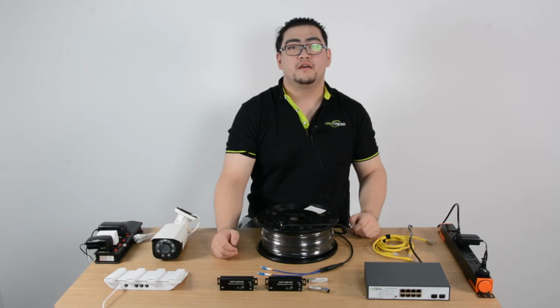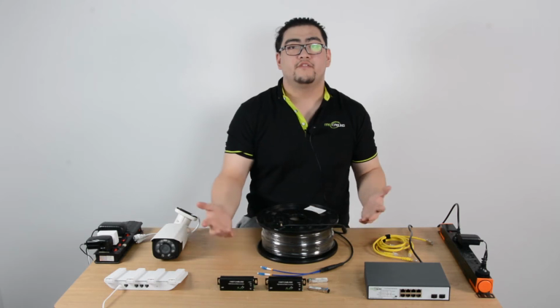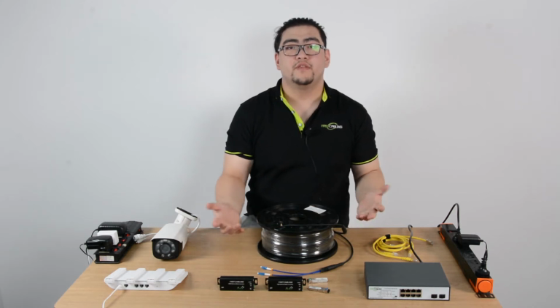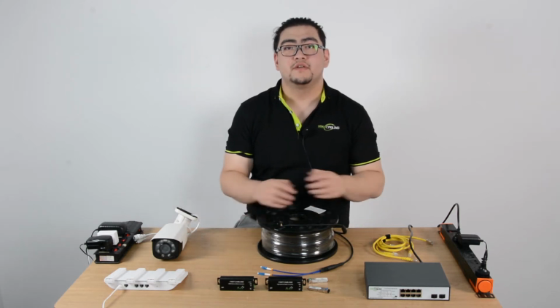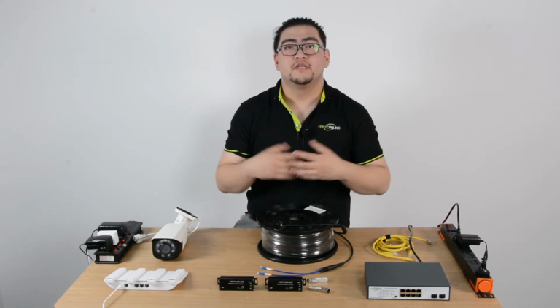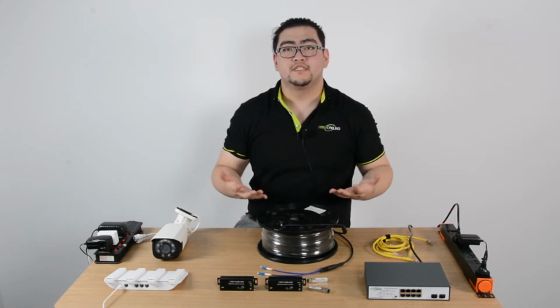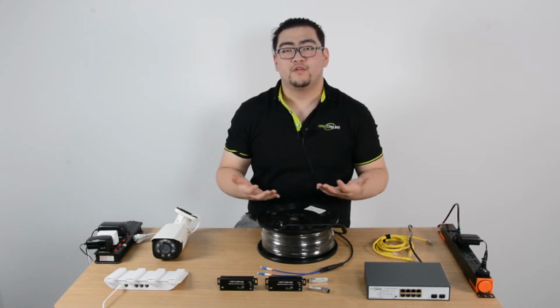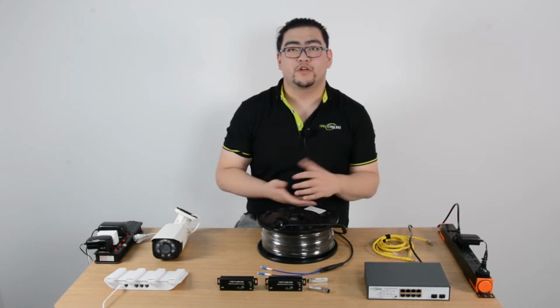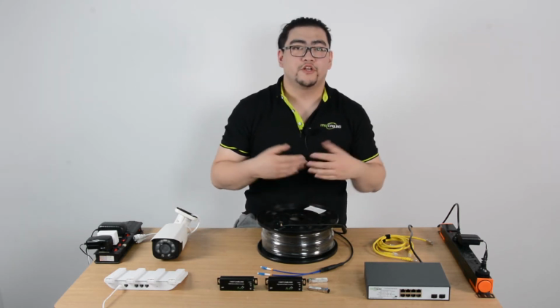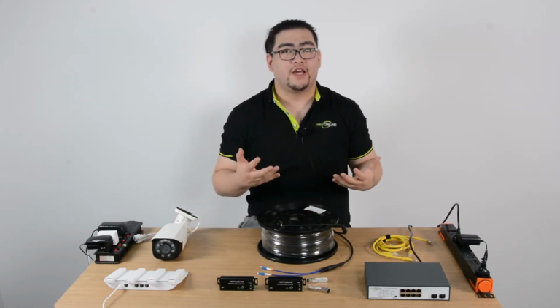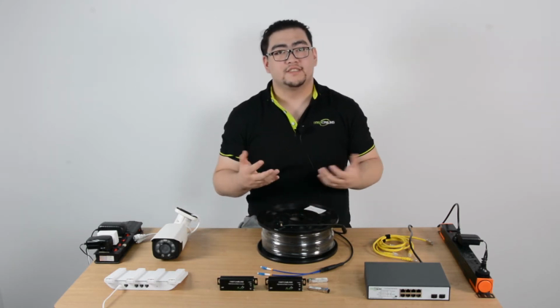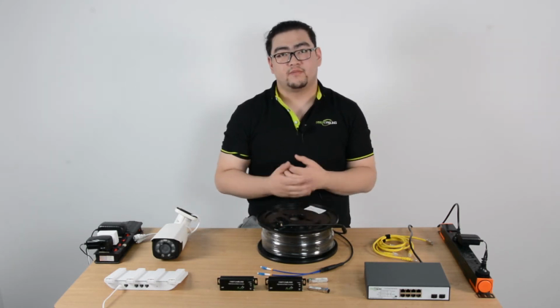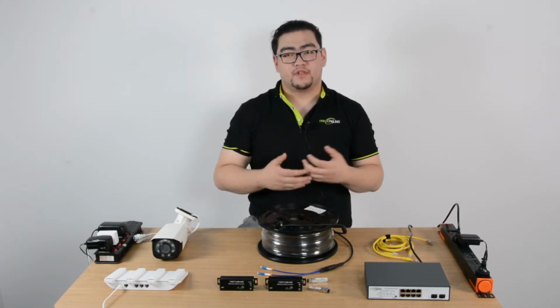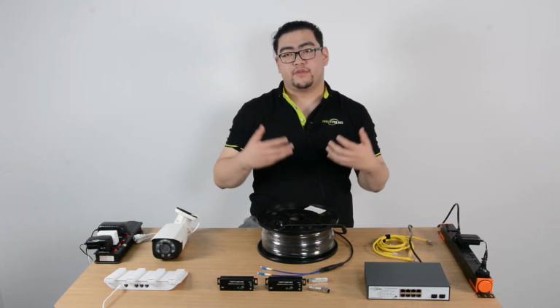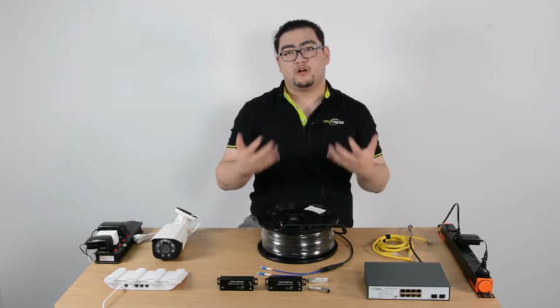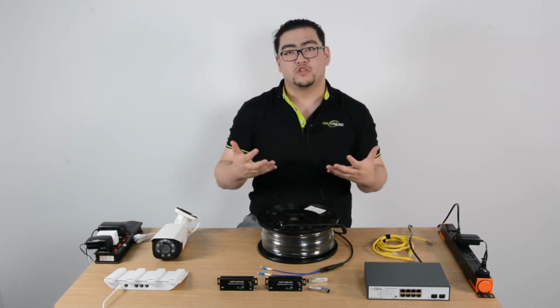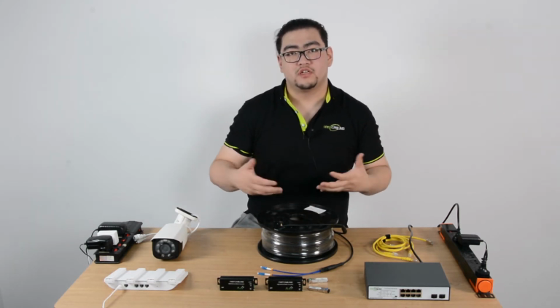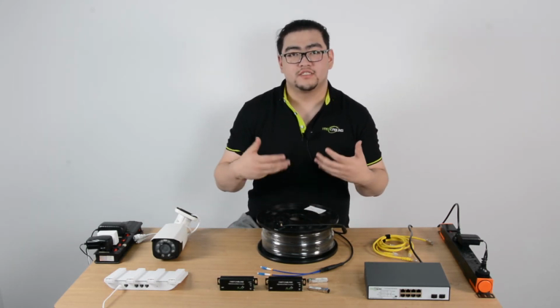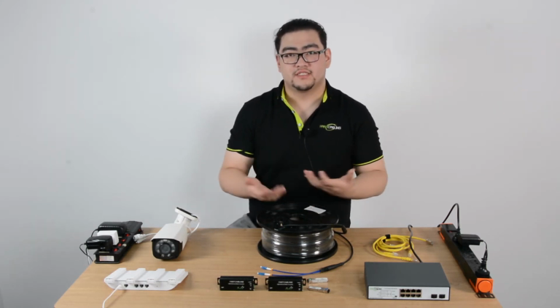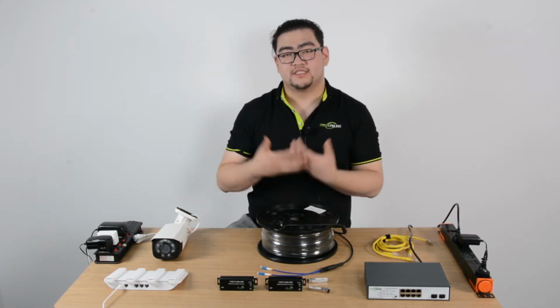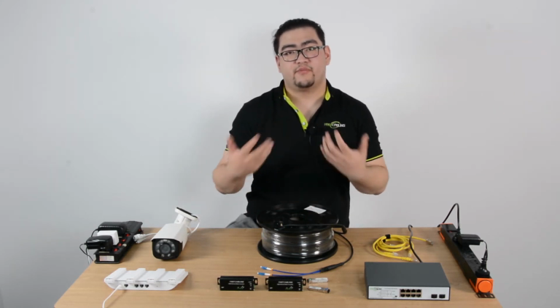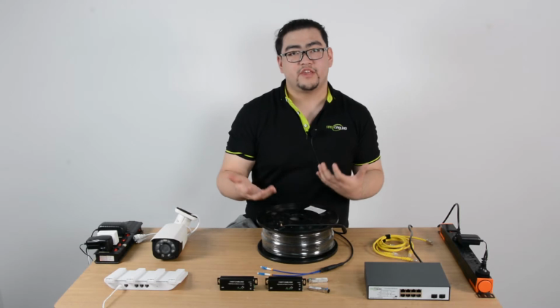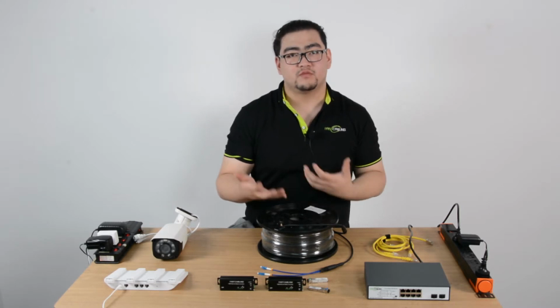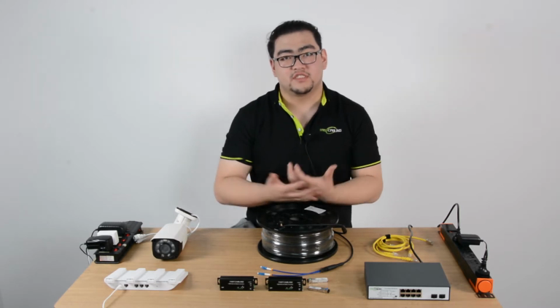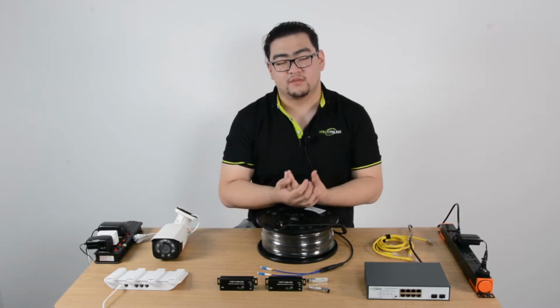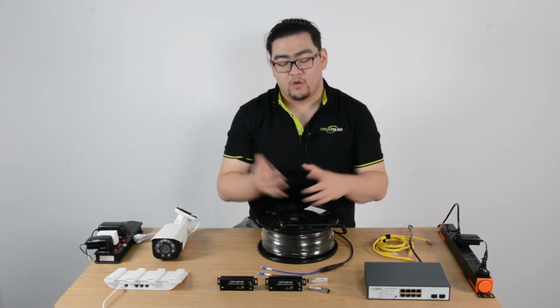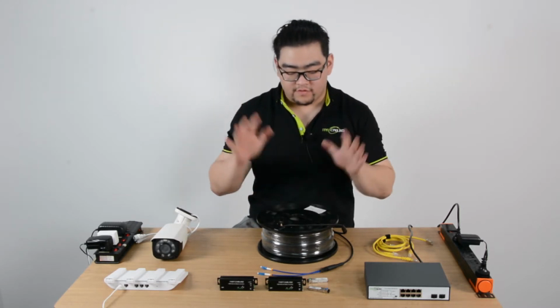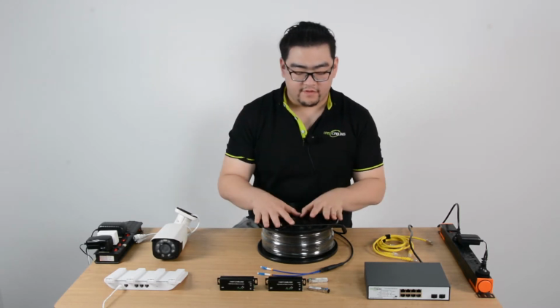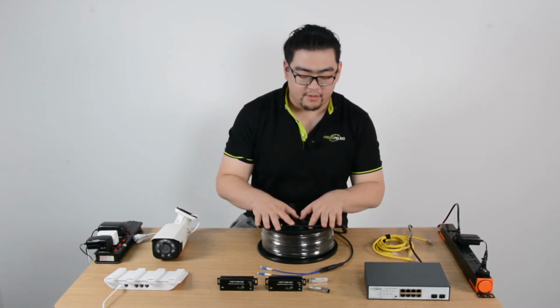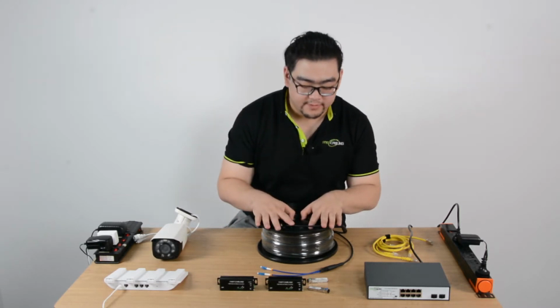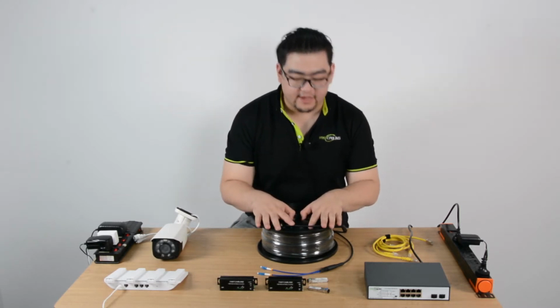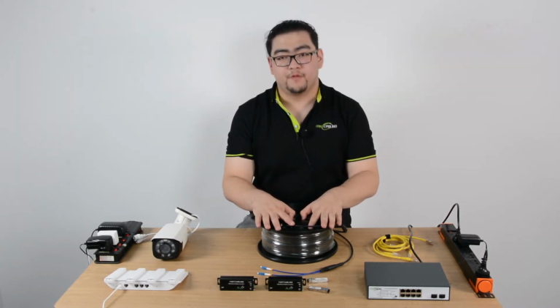Hello everyone. Today we're going to learn how to set up an ultra-long distance IP camera system with a fiber optic cable.